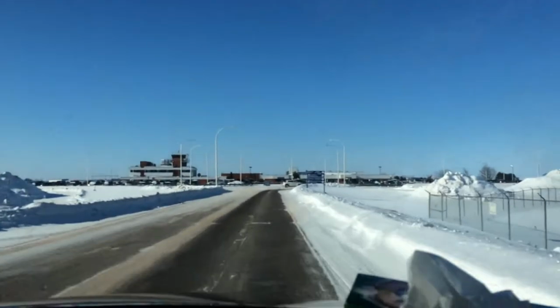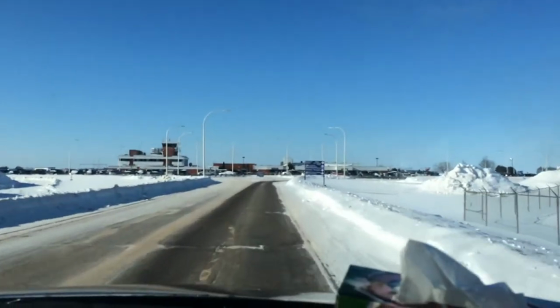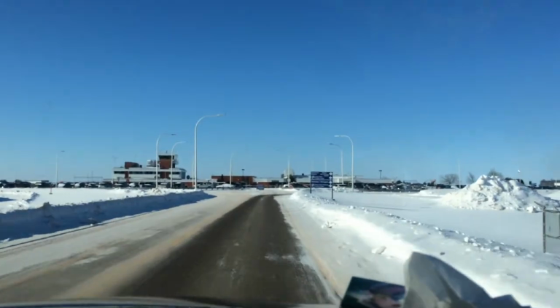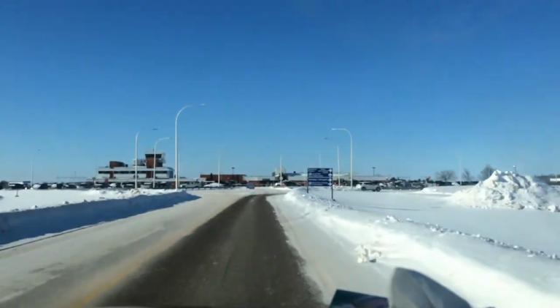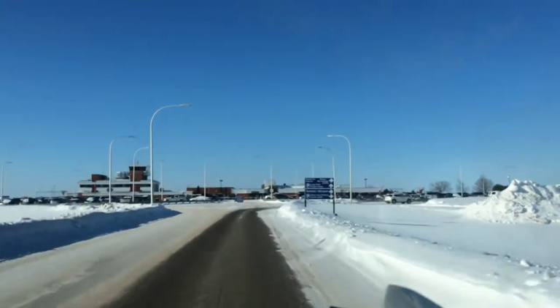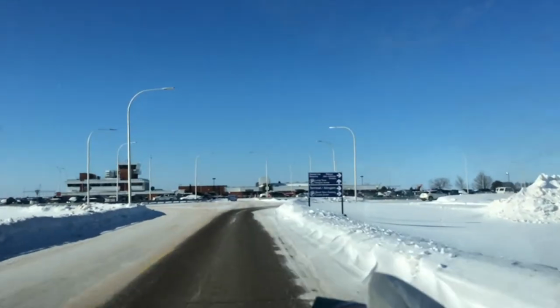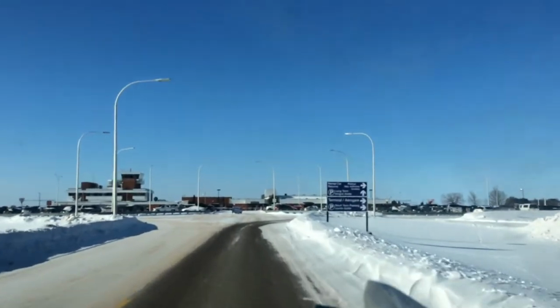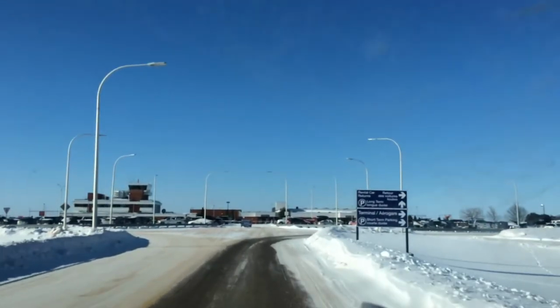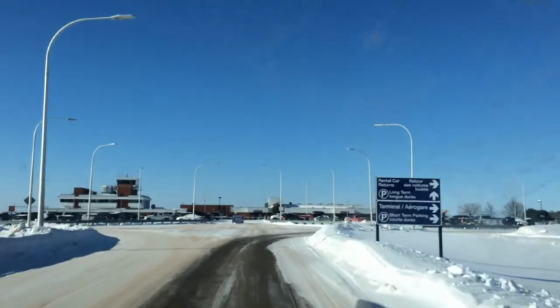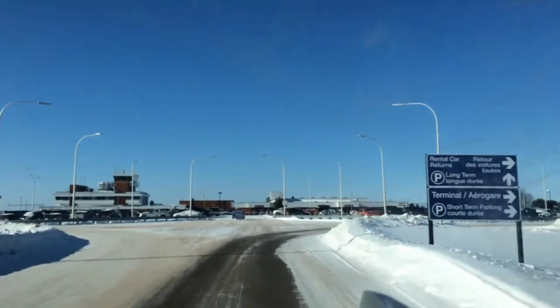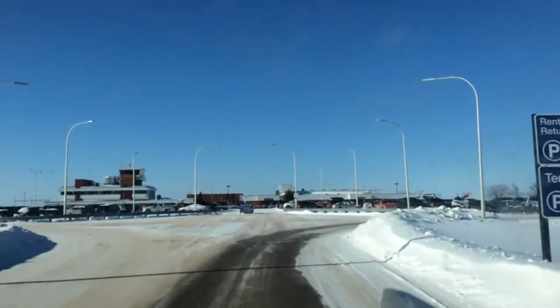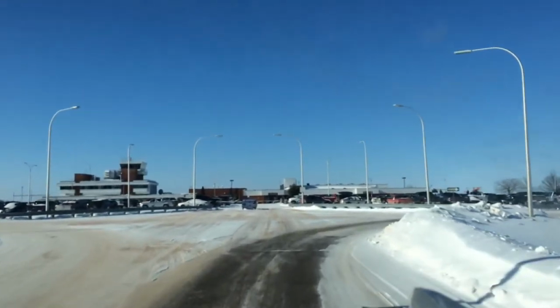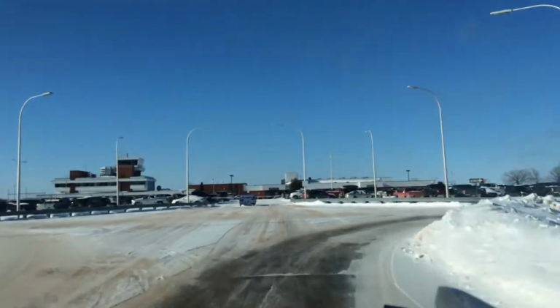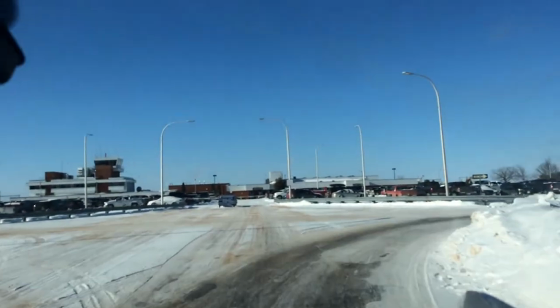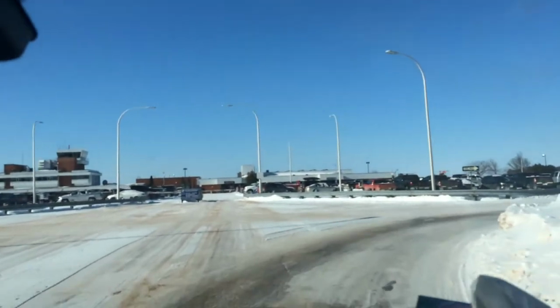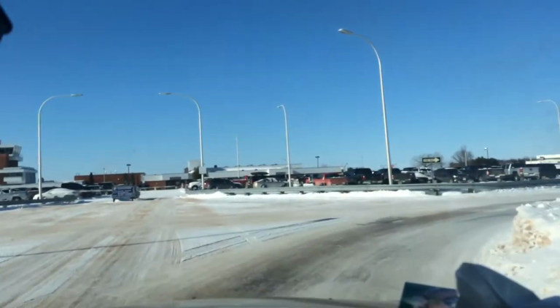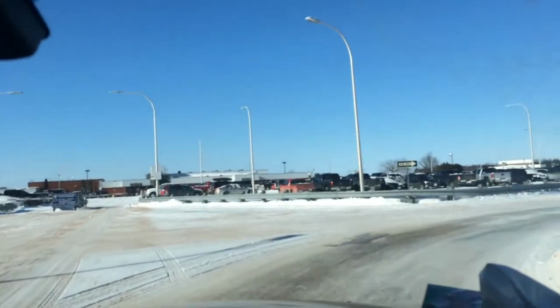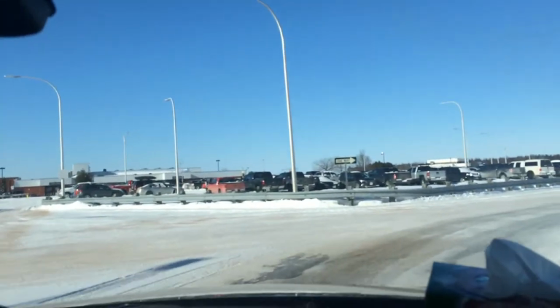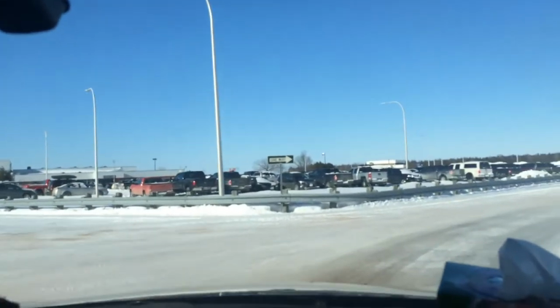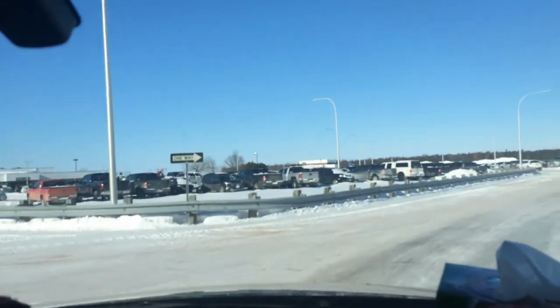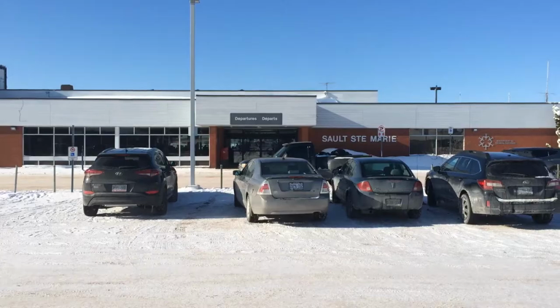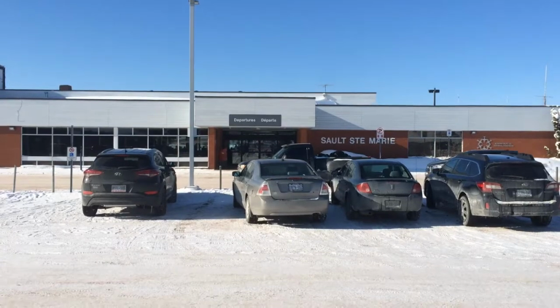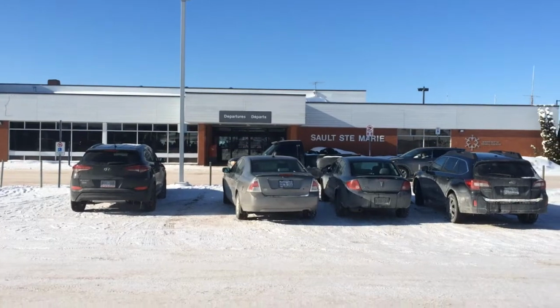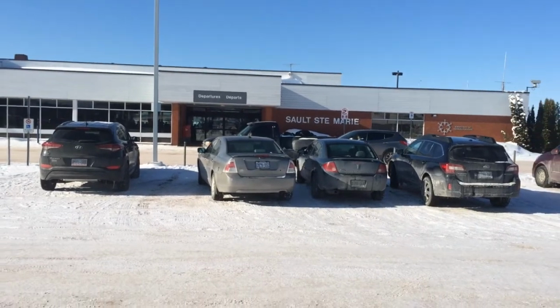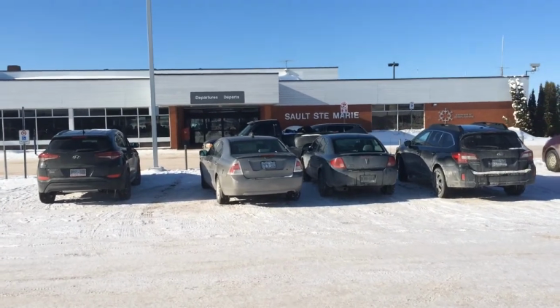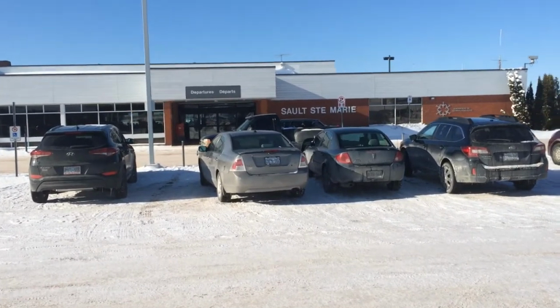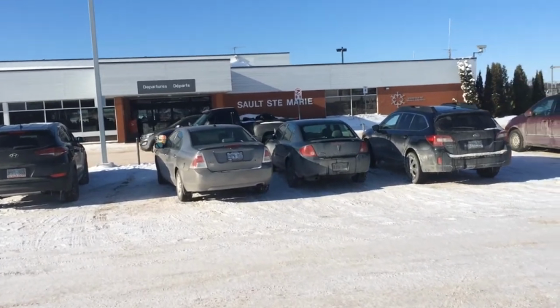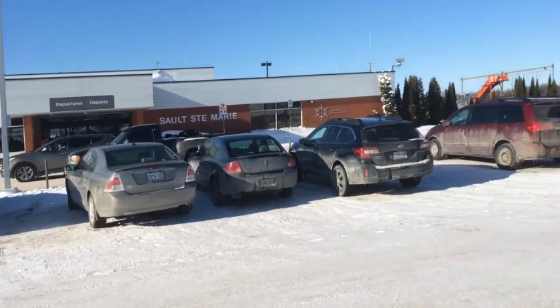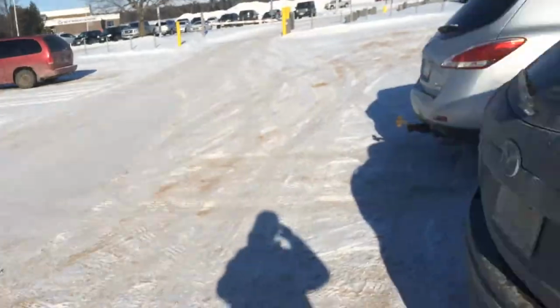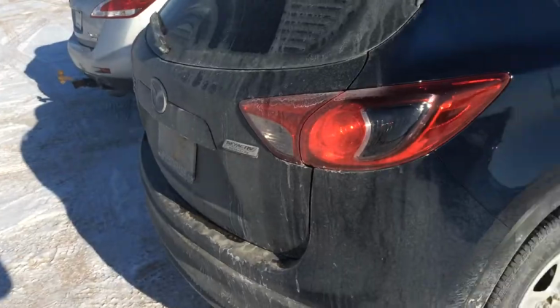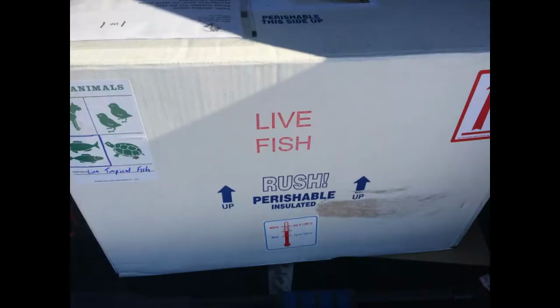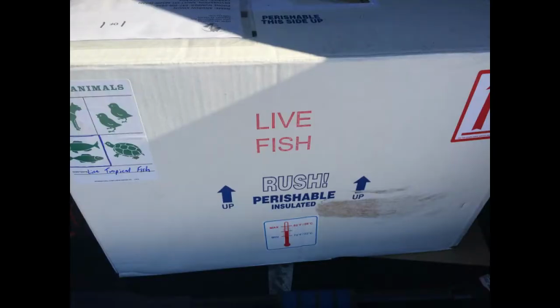This is the Sault Ste. Marie Airport. It's just one tiny building, one of the smallest airports I've ever been to. There's no separate cargo building. And look how close you can park to the airport — a lot of other places you got to take a train from your car. Here it's like 200 feet.